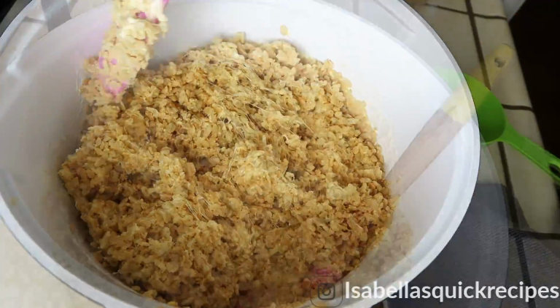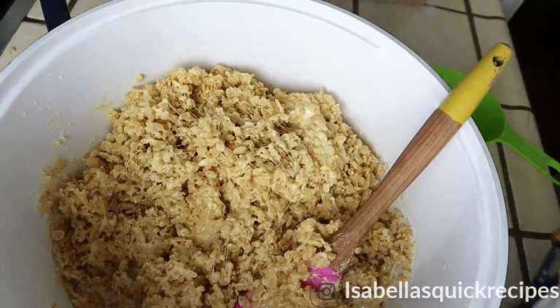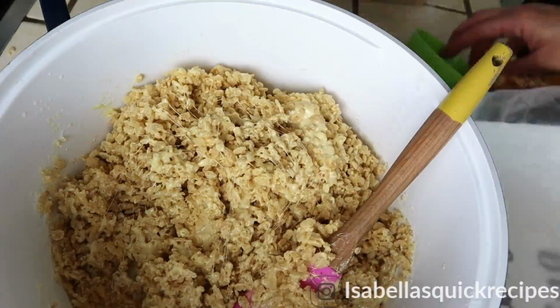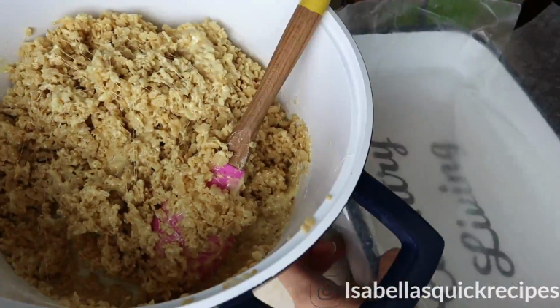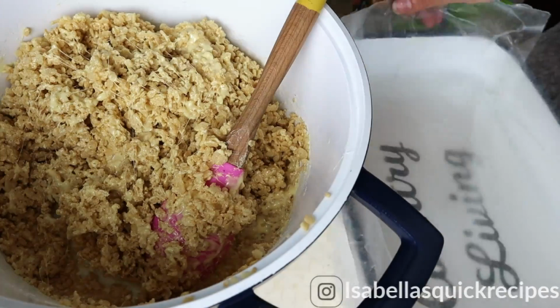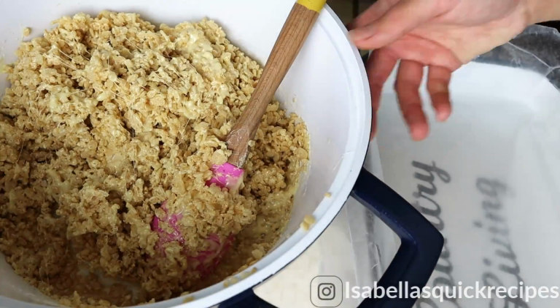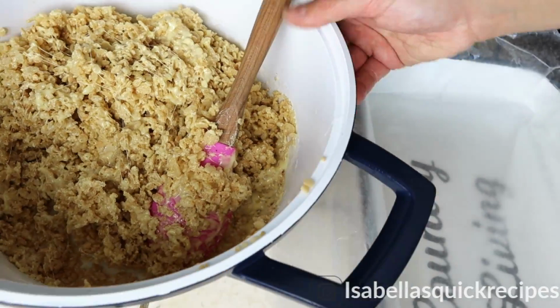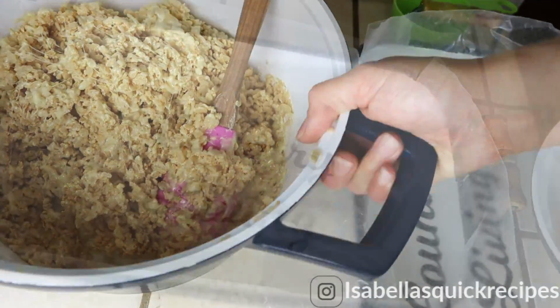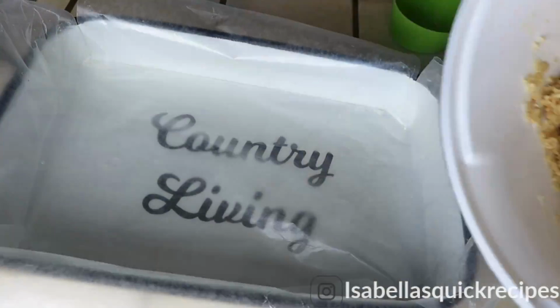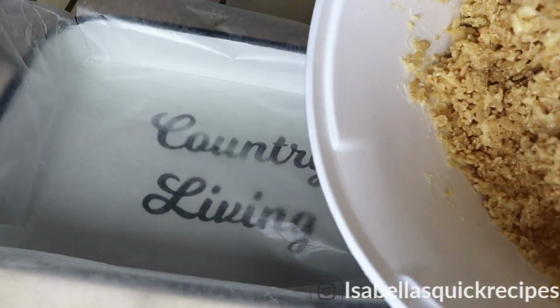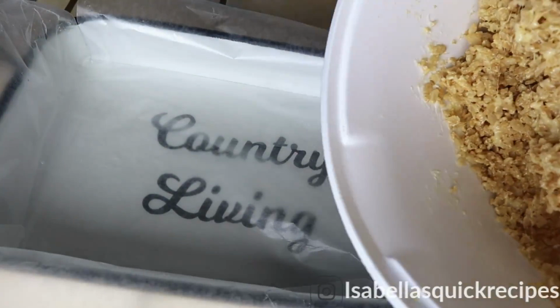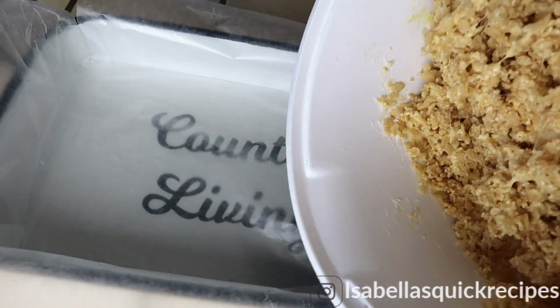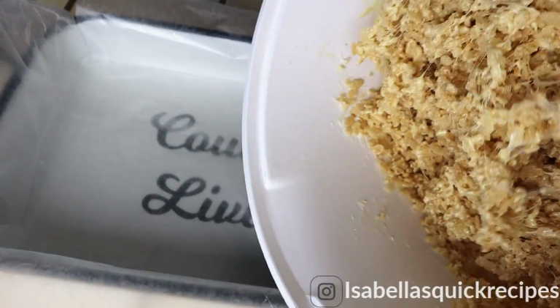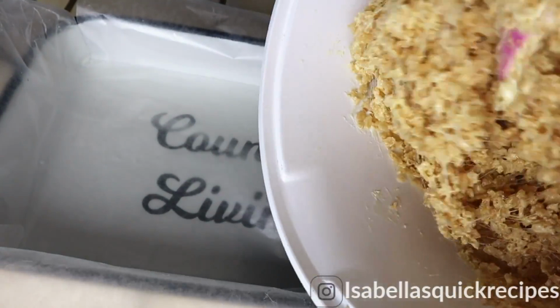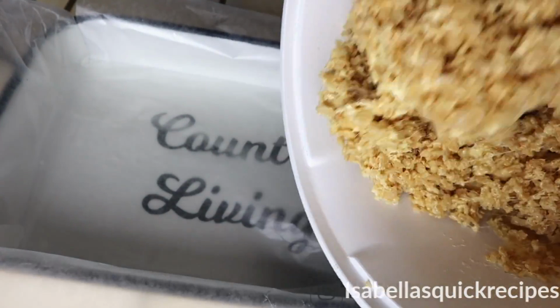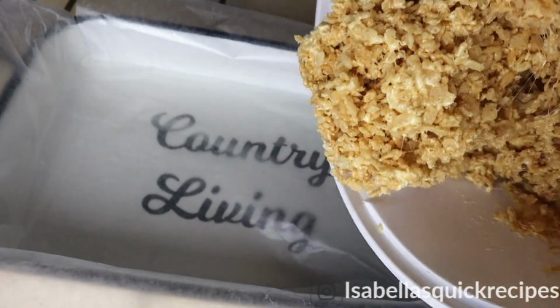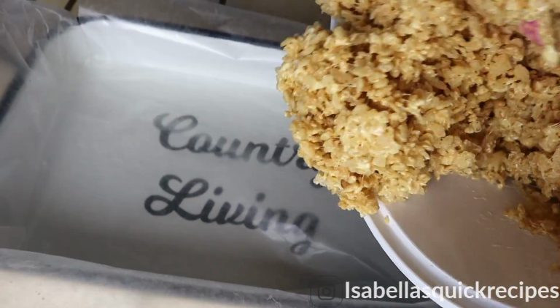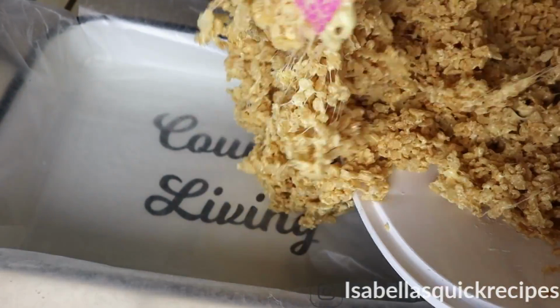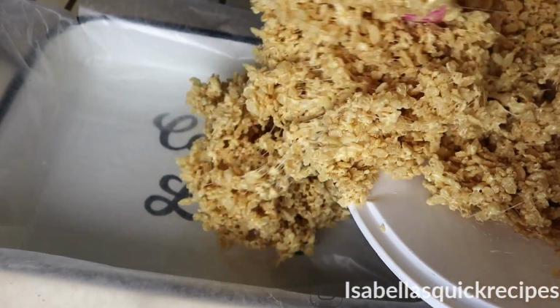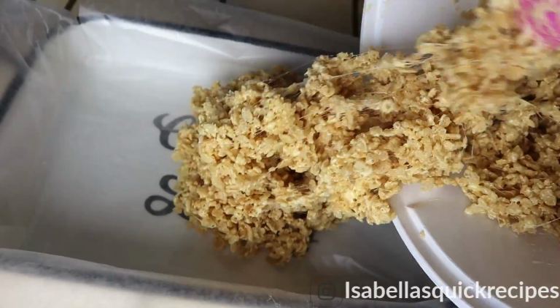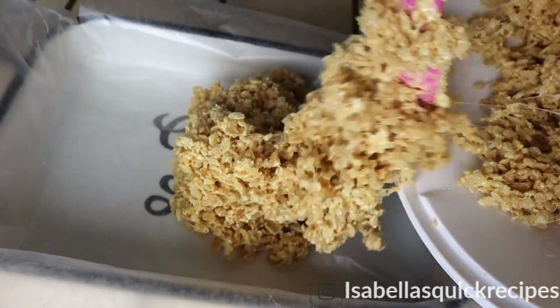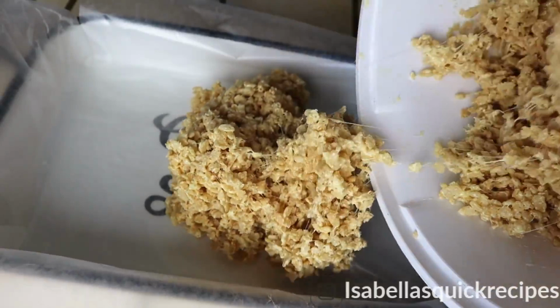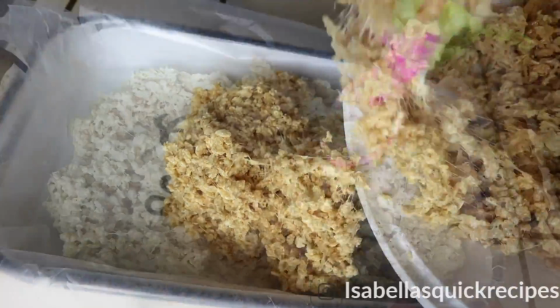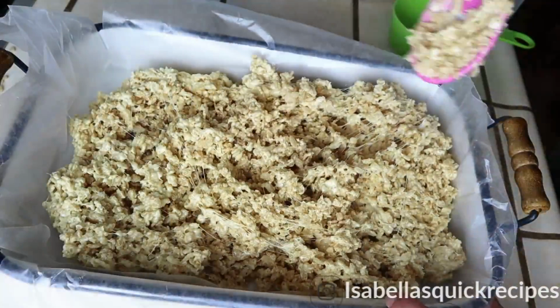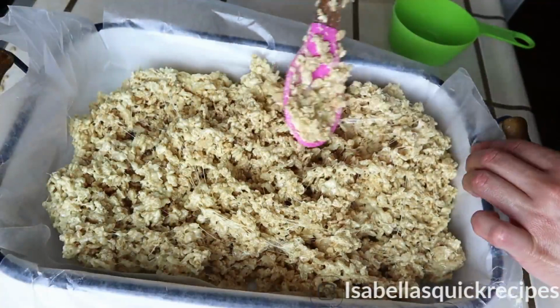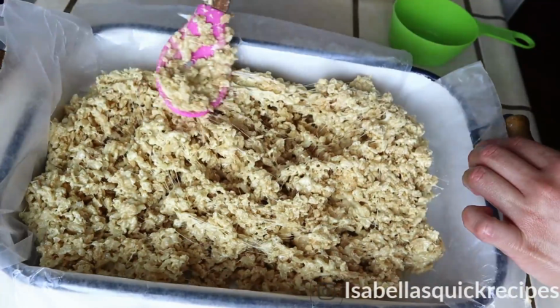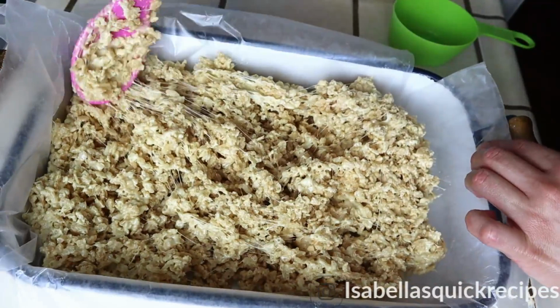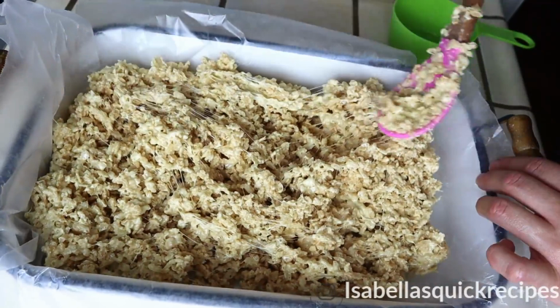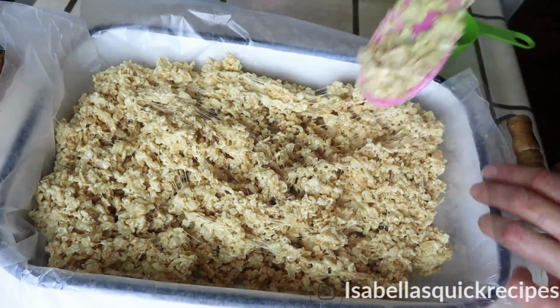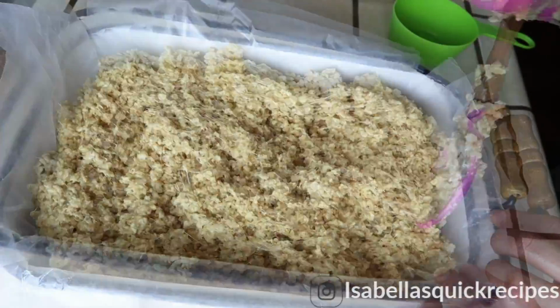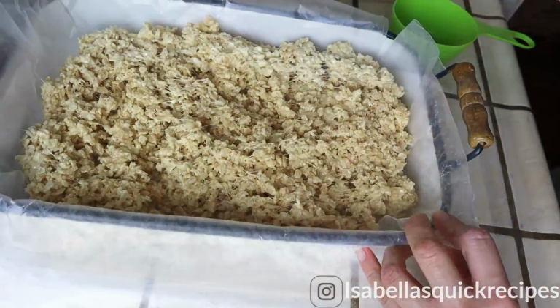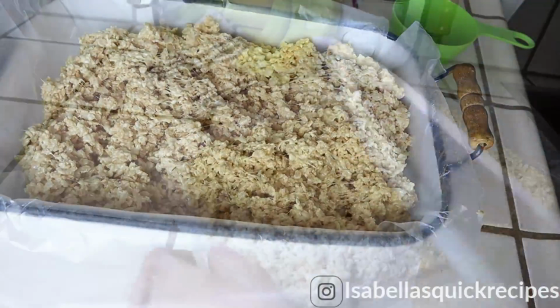These rice krispie treats are going to go into a greased or parchment-lined baking pan, and once they're slightly cool they'll firm up a bit and you'll be able to slice them and enjoy.